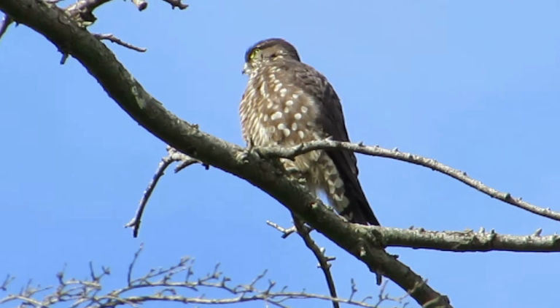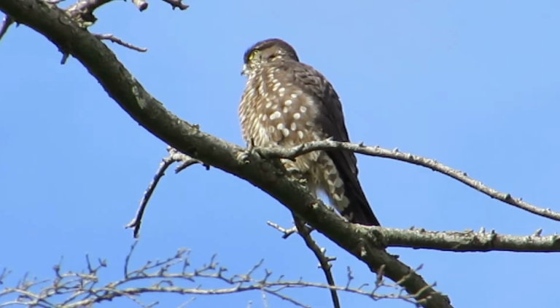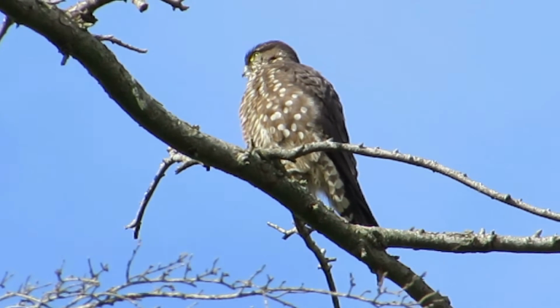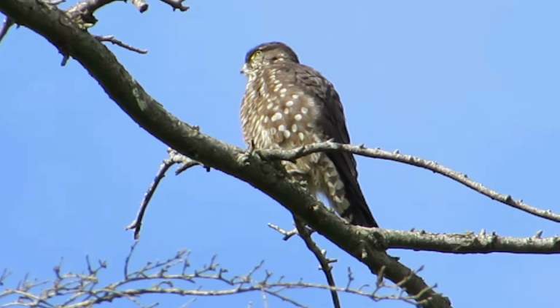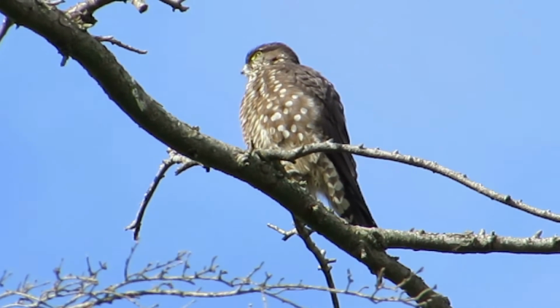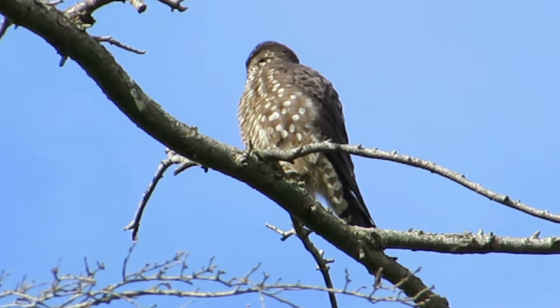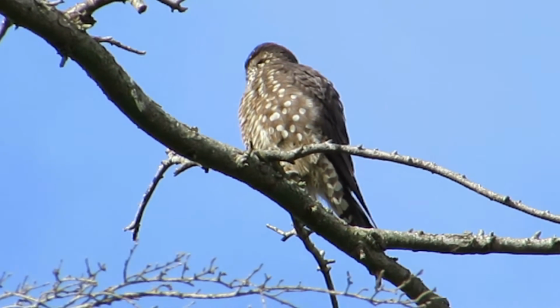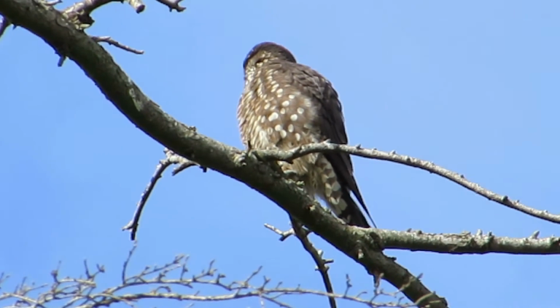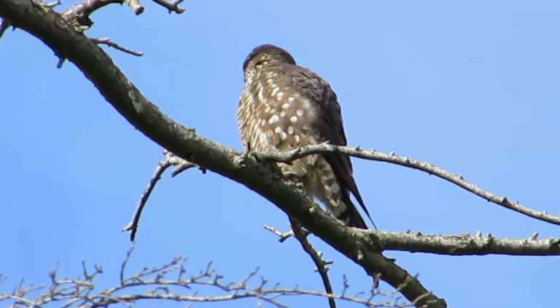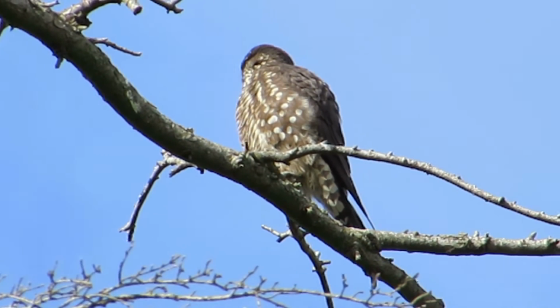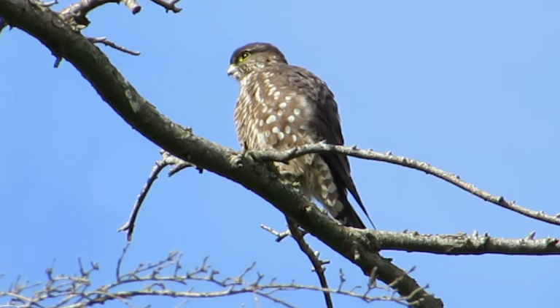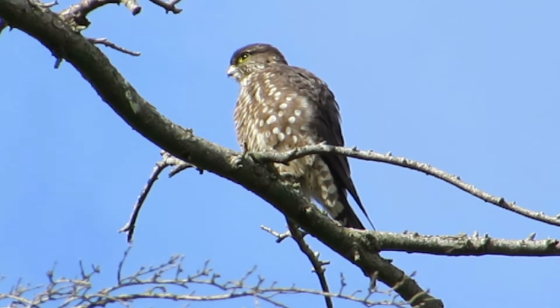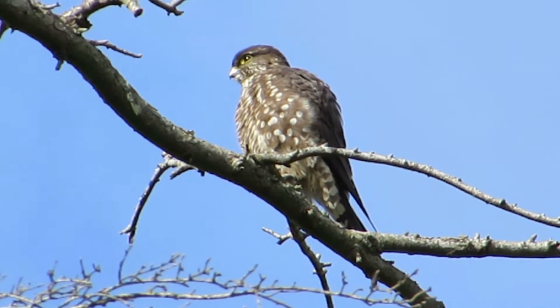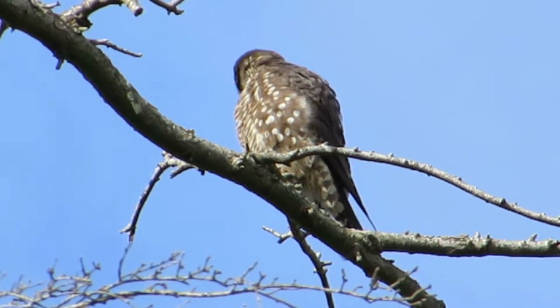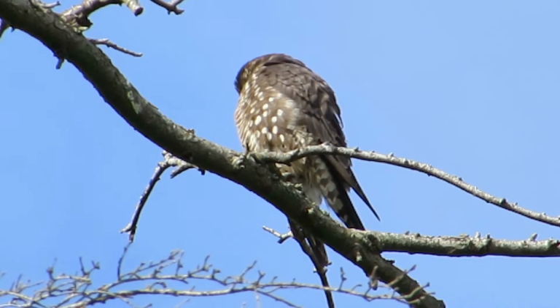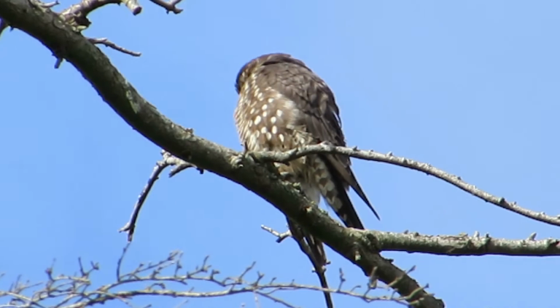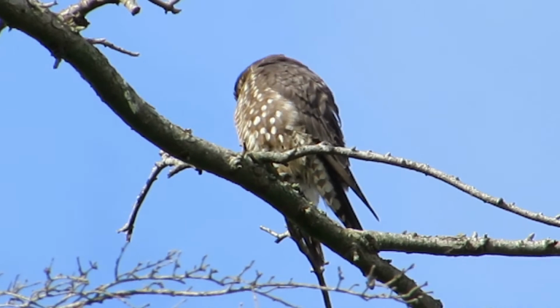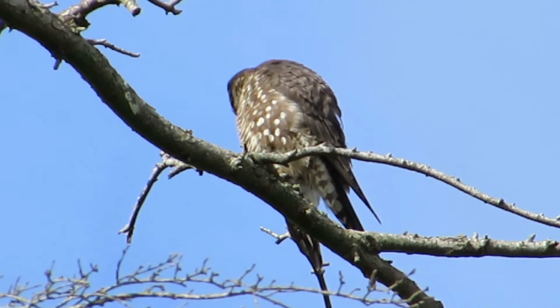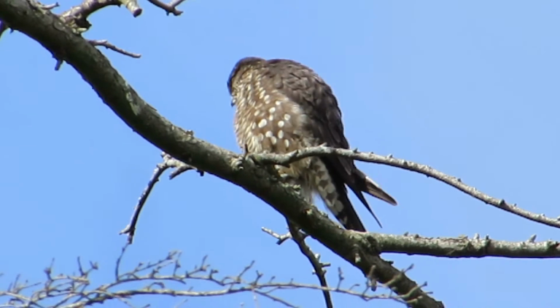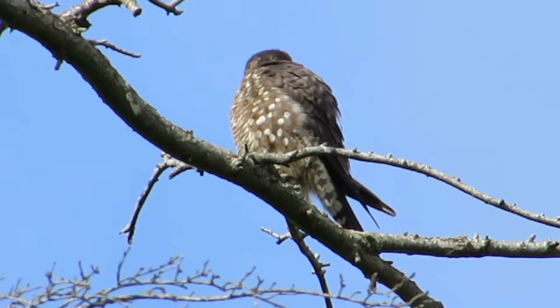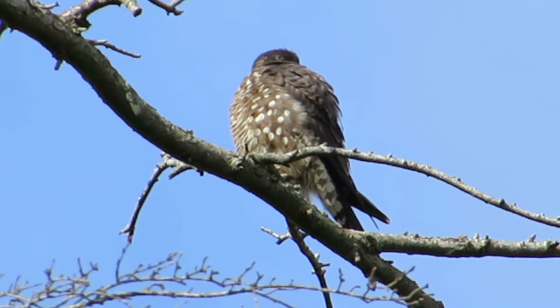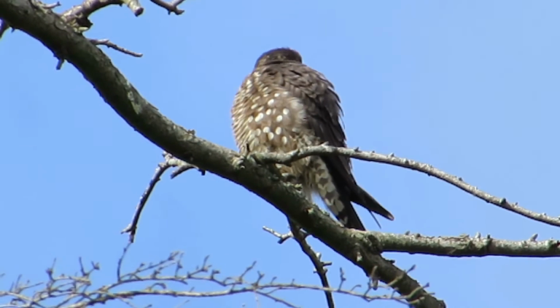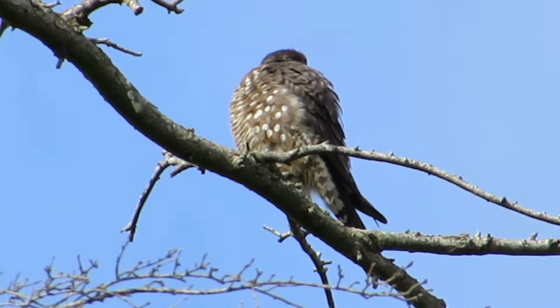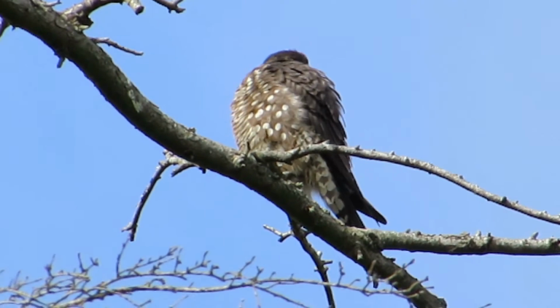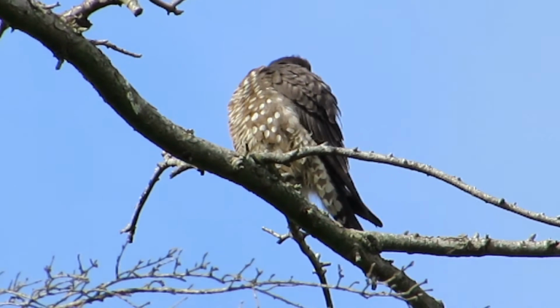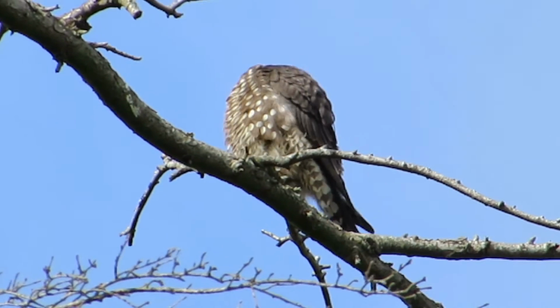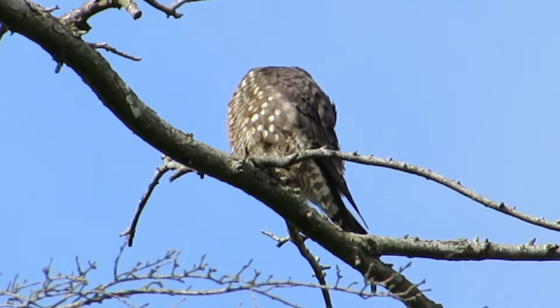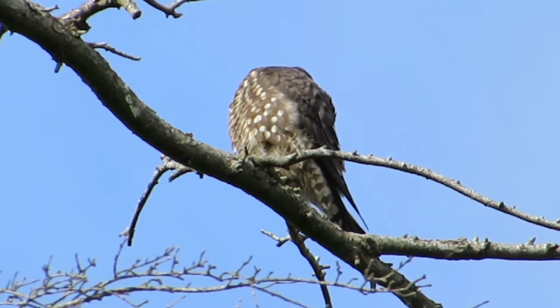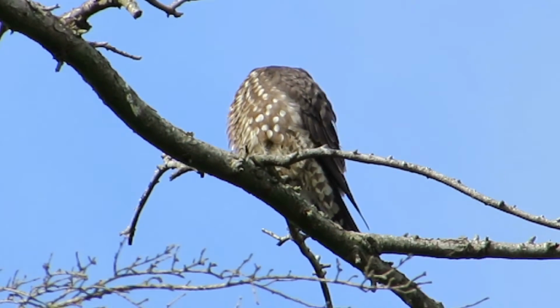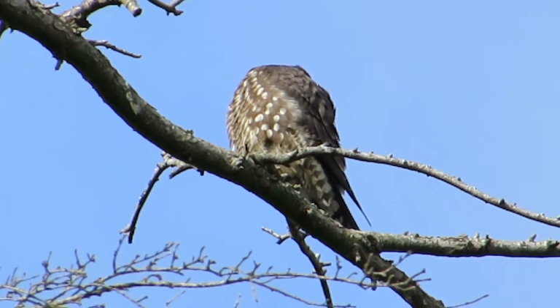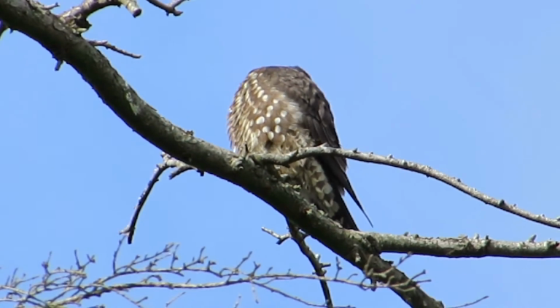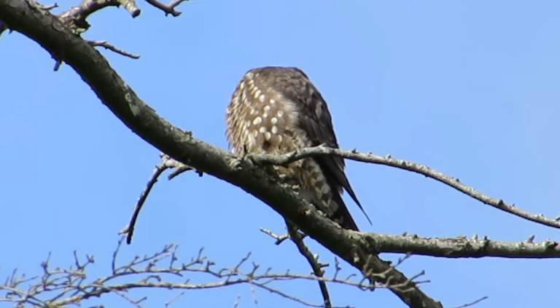This Merlin is taking the opportunity to get all squared away — look at that eye. I love their markings; they're good-looking birds.